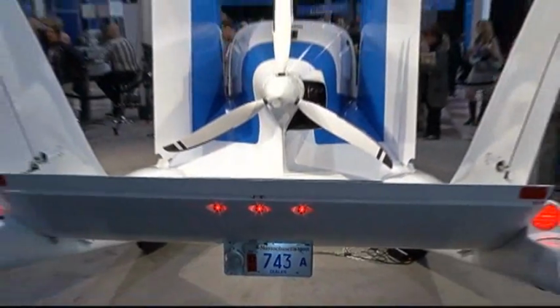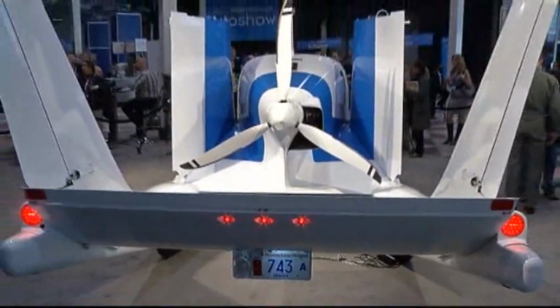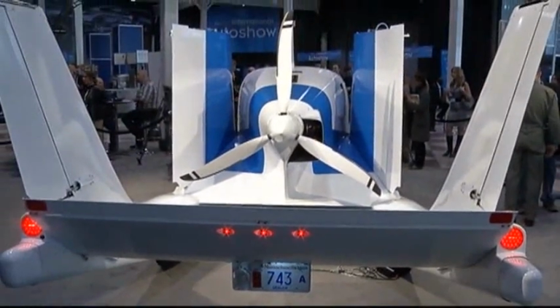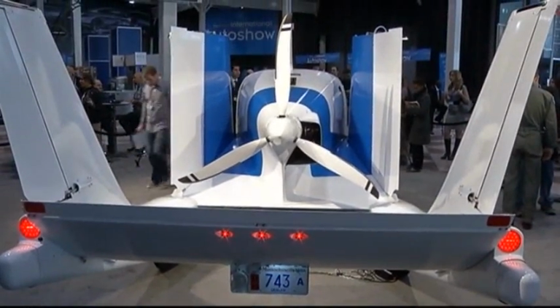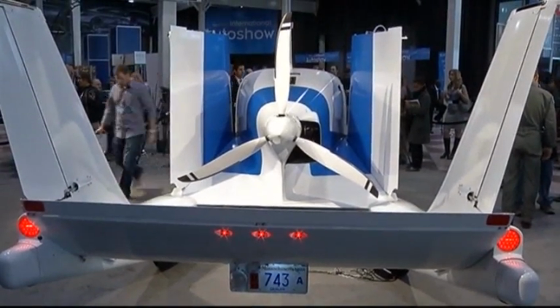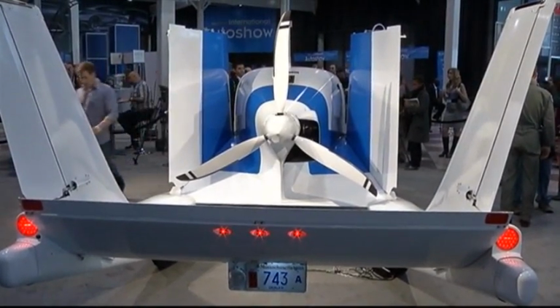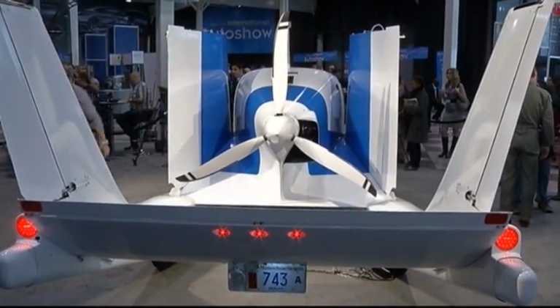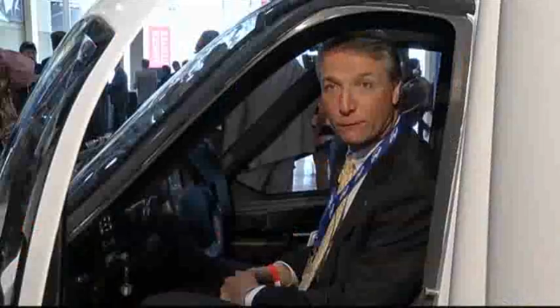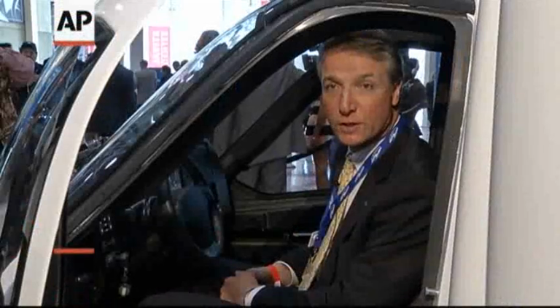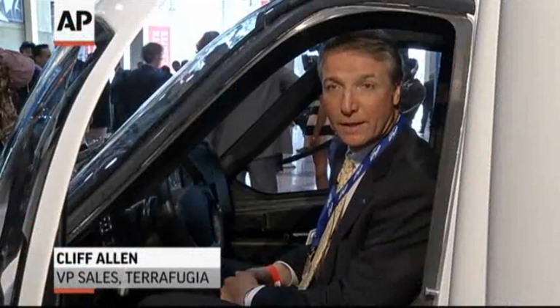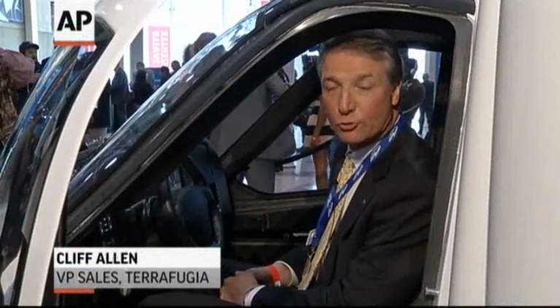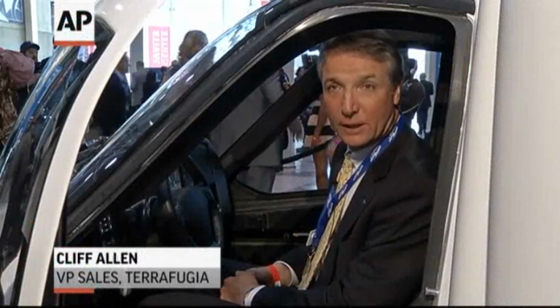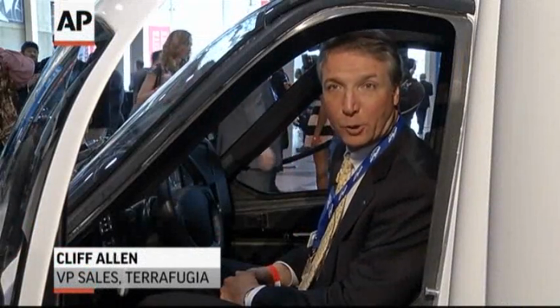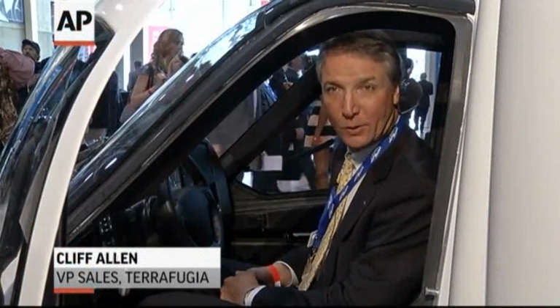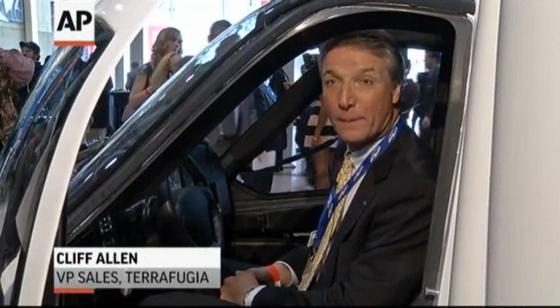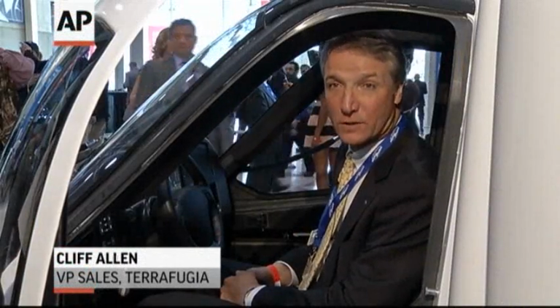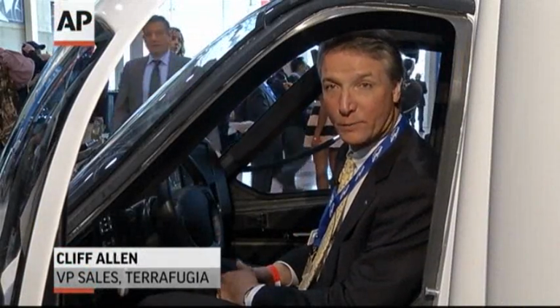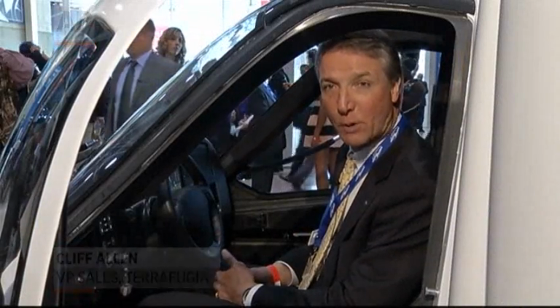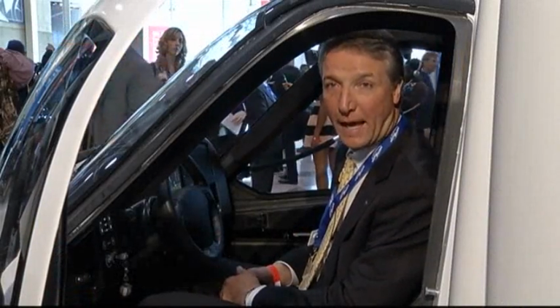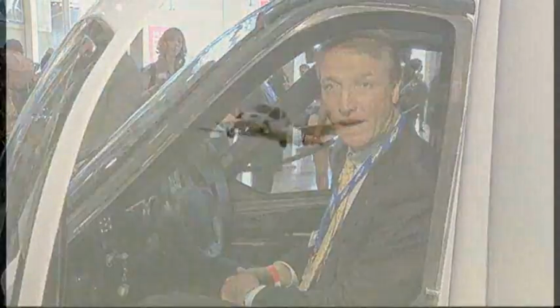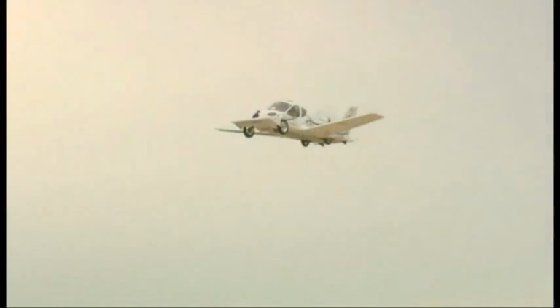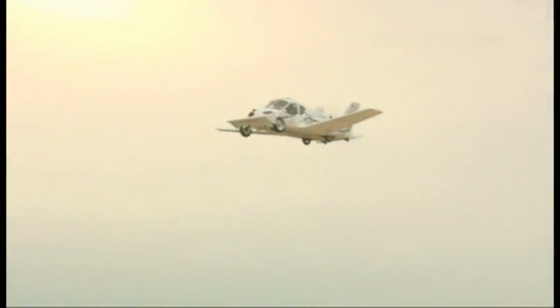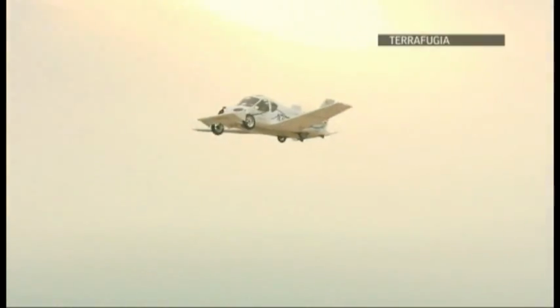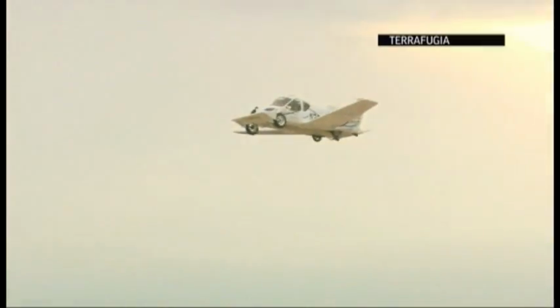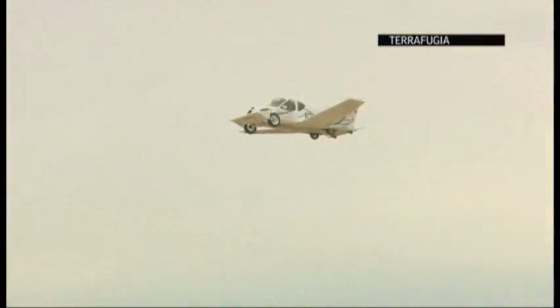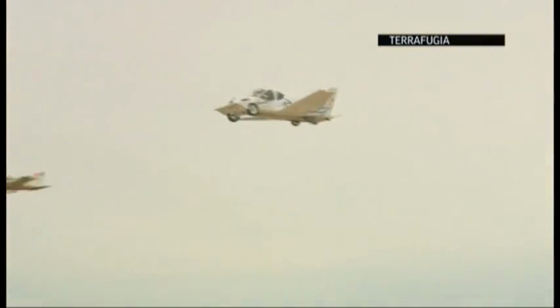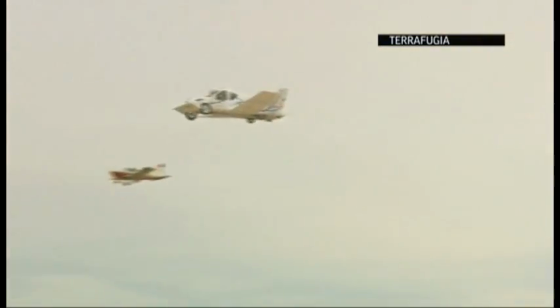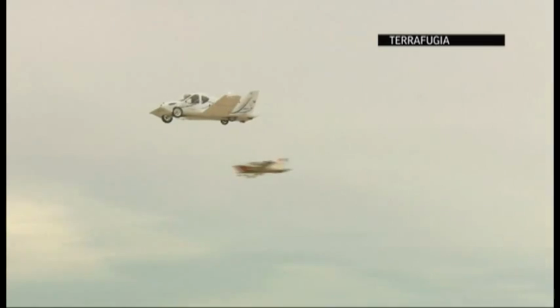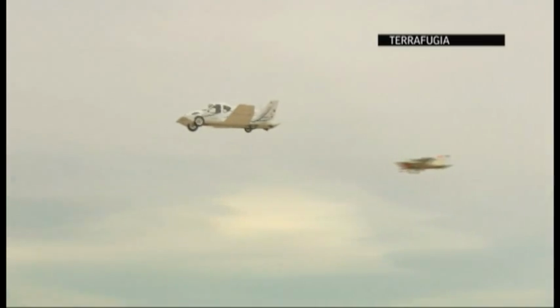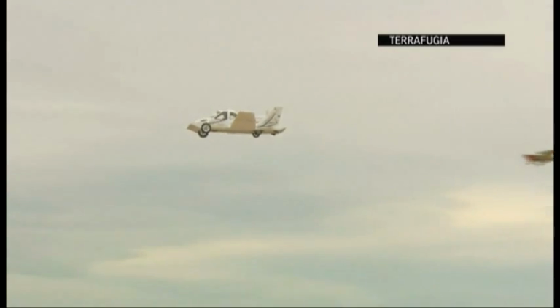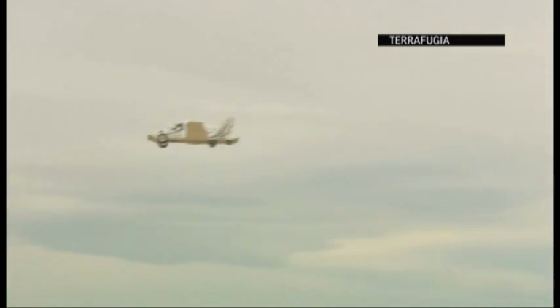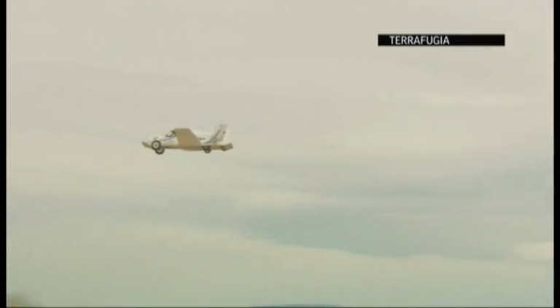This is the Terafugia Transition. It's the first street-legal airplane. What that means is that we've met both the FAA and the NHTSA standards, so we can fly as an airplane, and we can also drive on the street.